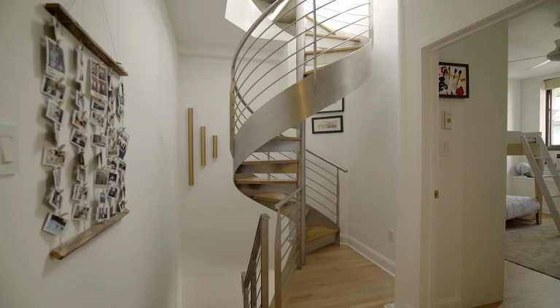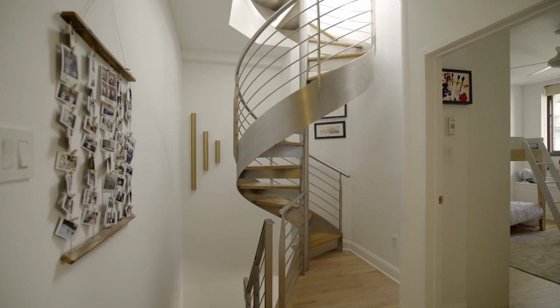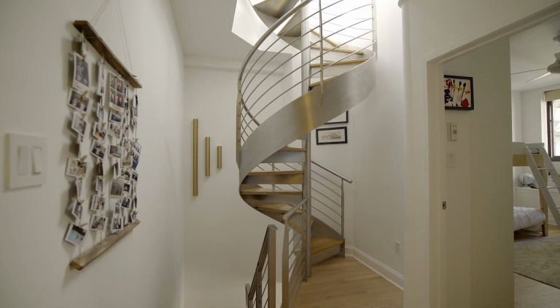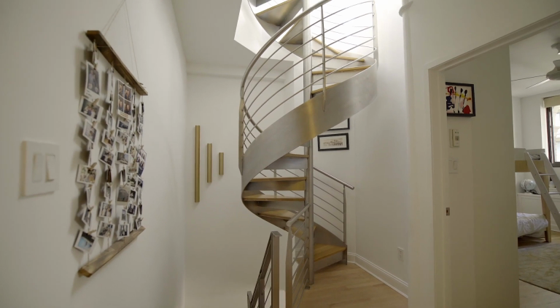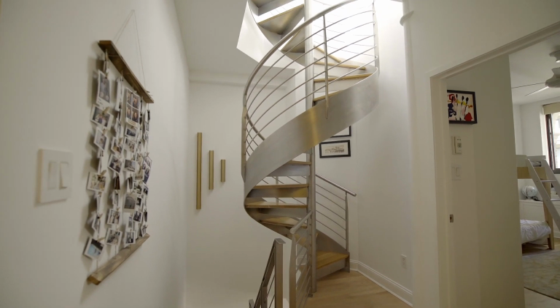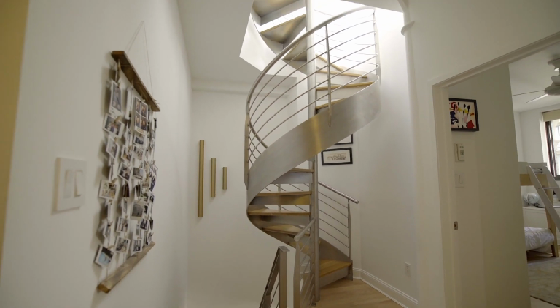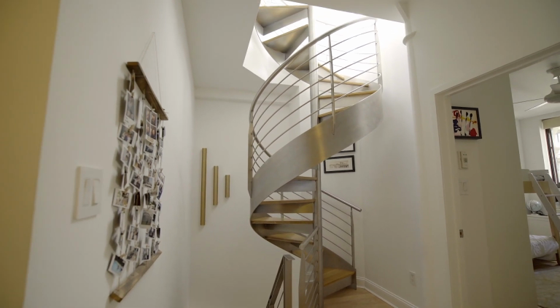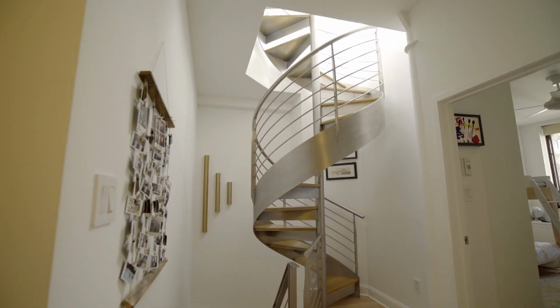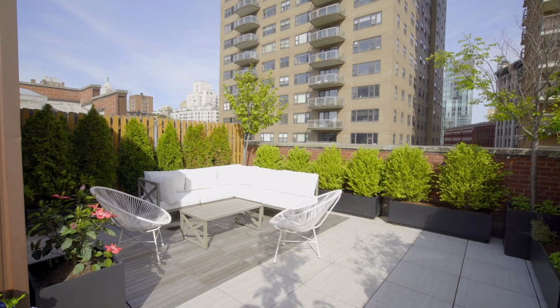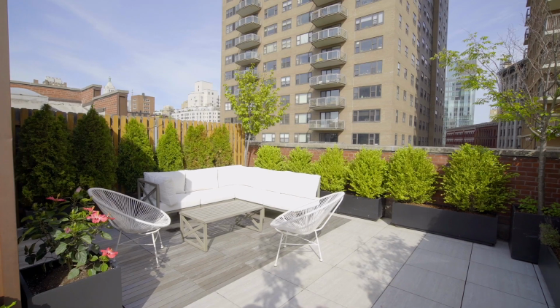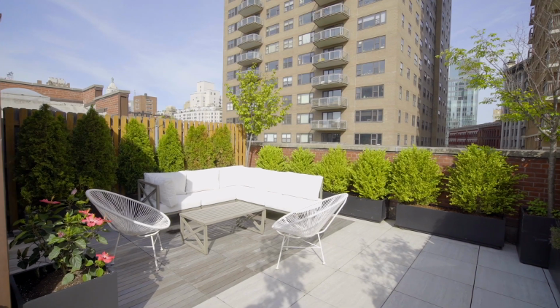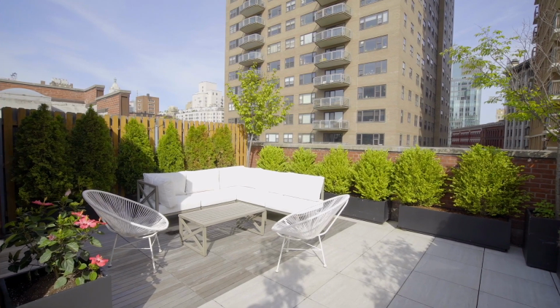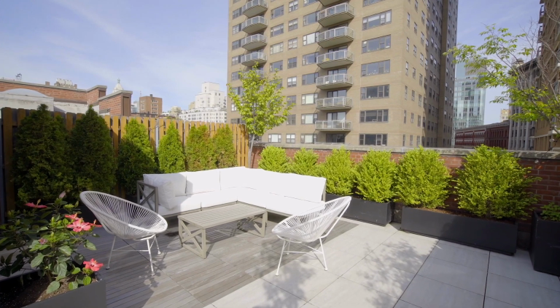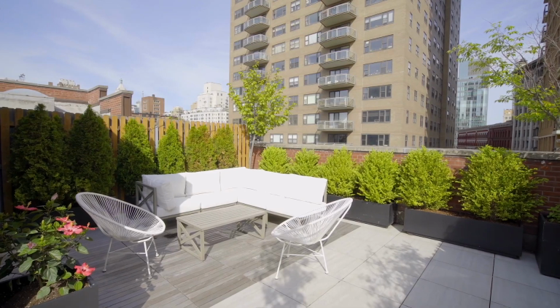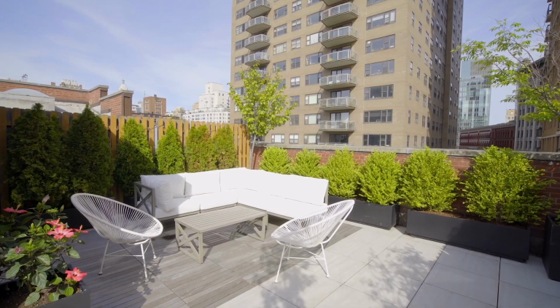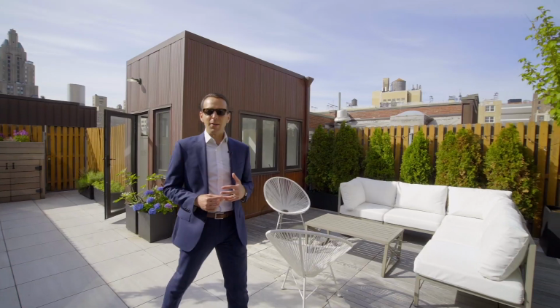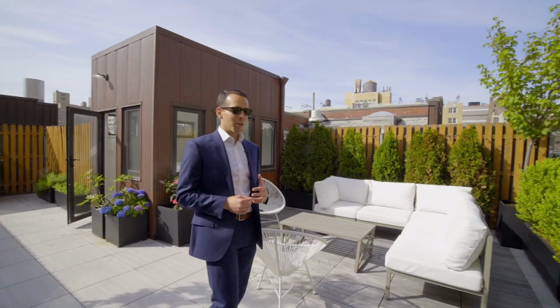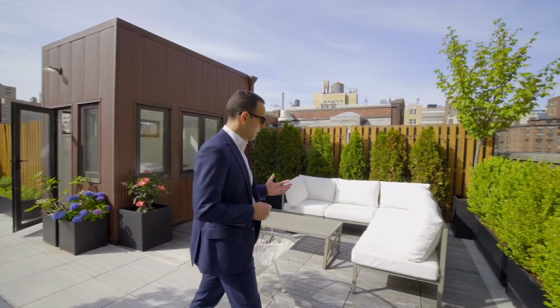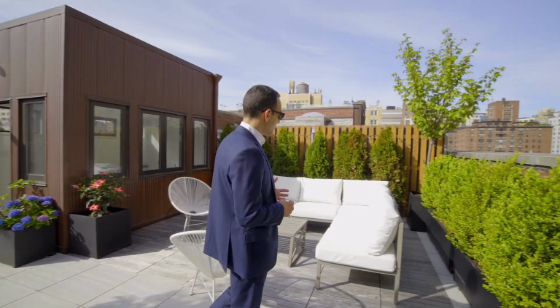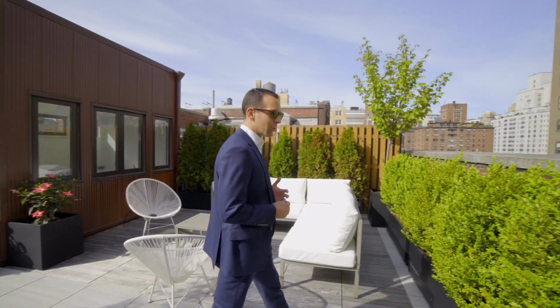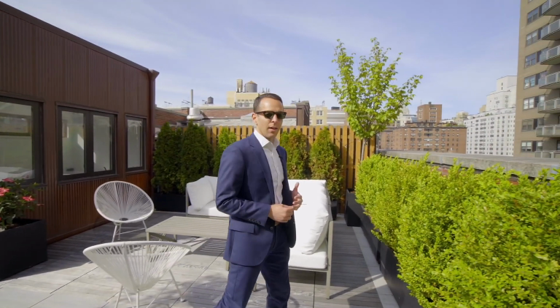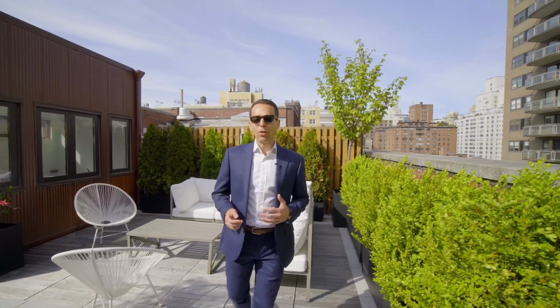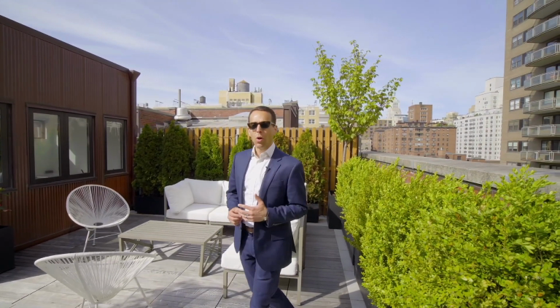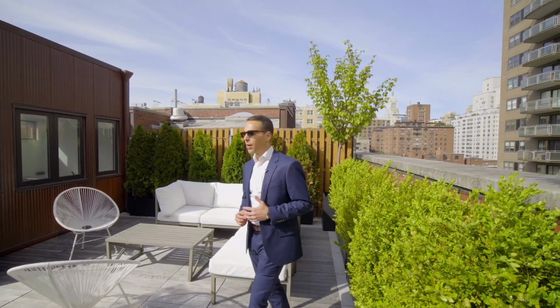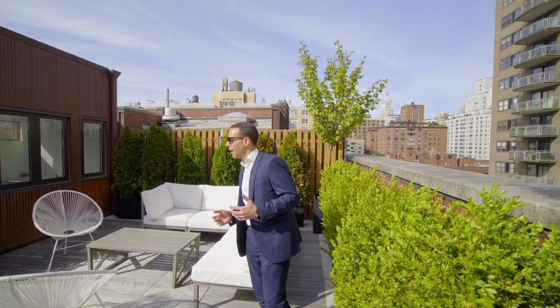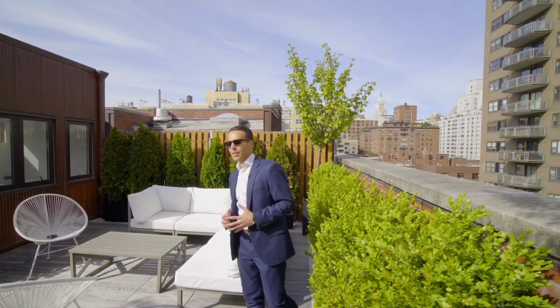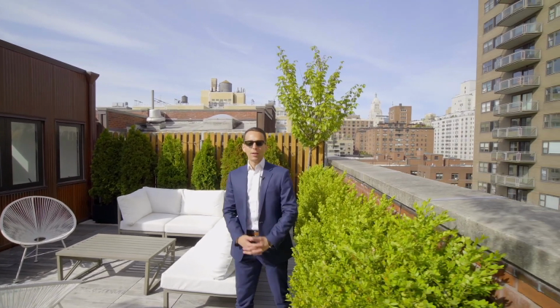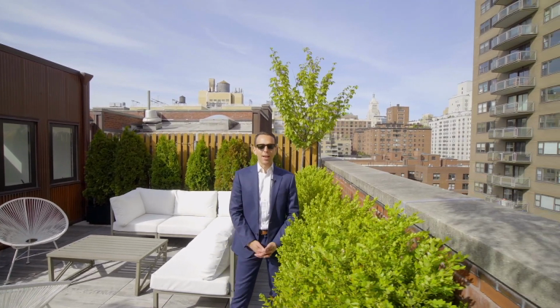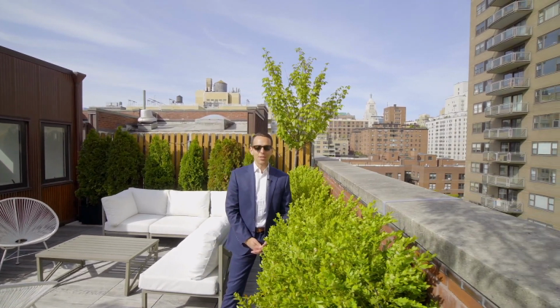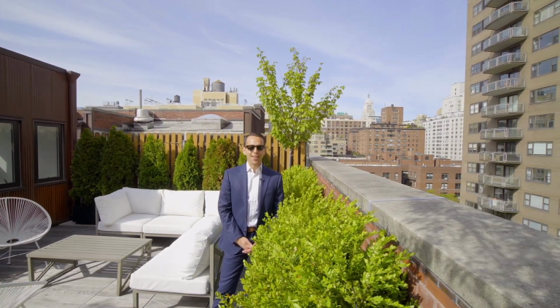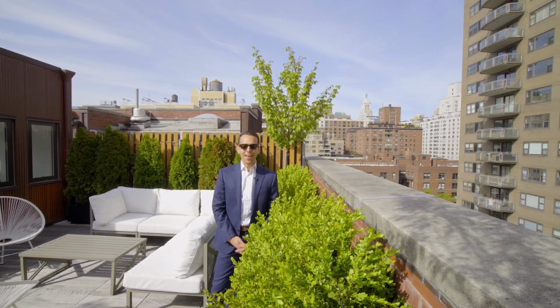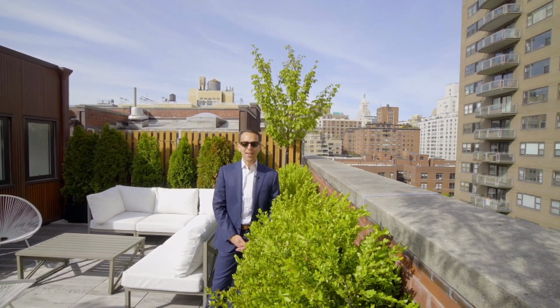At the top of the home is the pinnacle — this incredible private rooftop terrace with planters and irrigation, plenty of room for seating, your own water hookup, and lots of space for relaxation, dining, and entertaining.